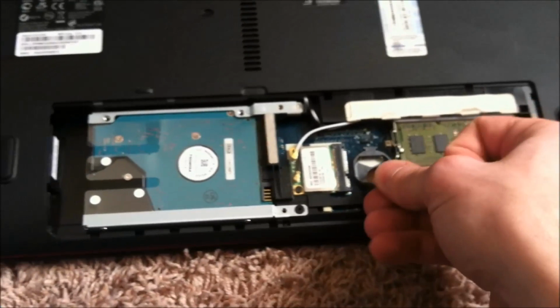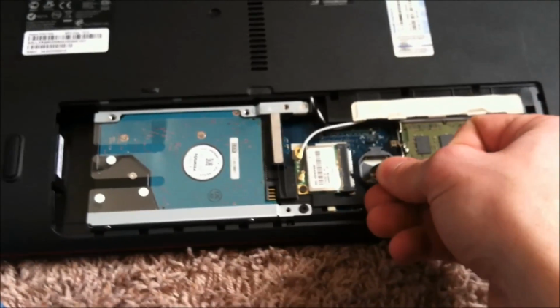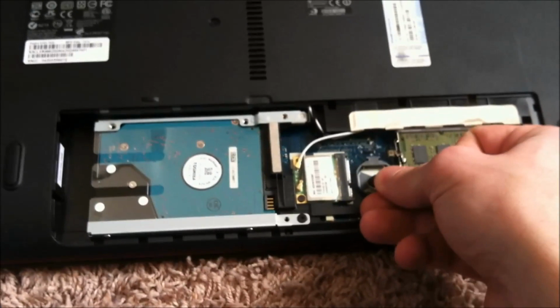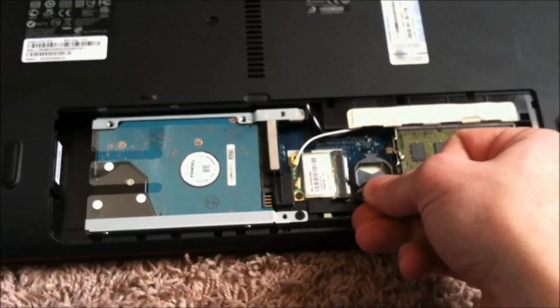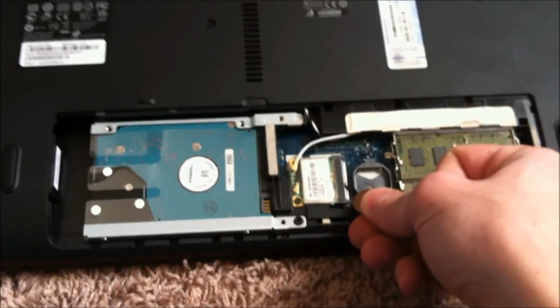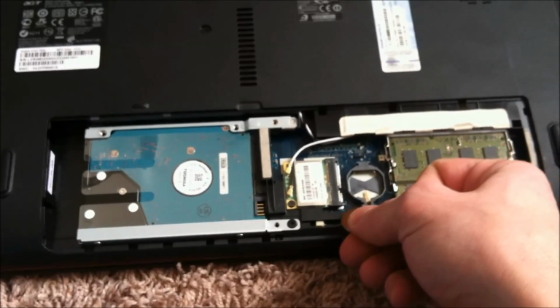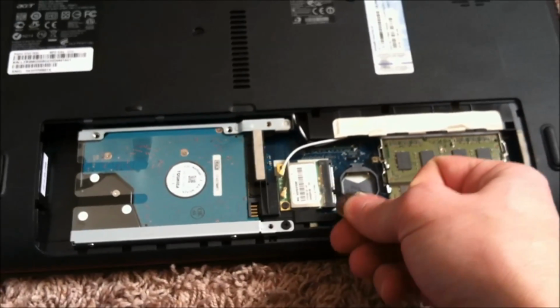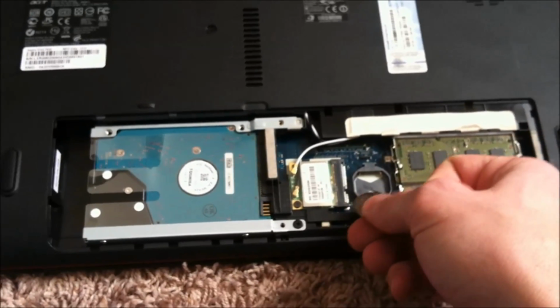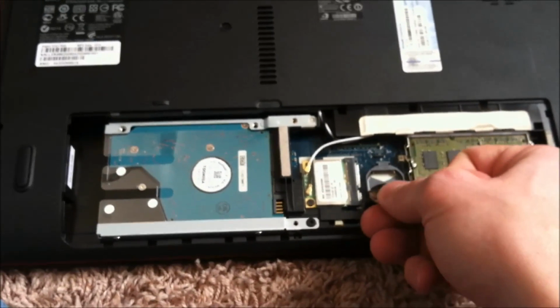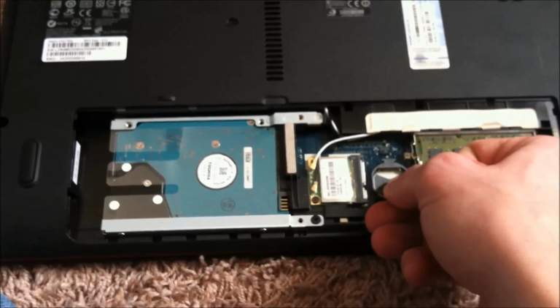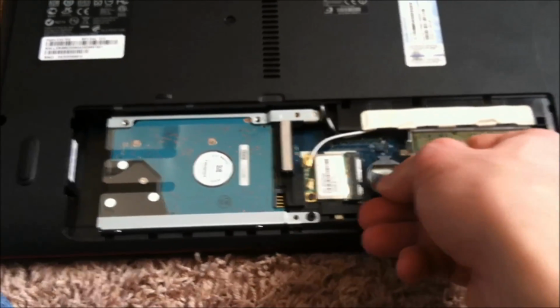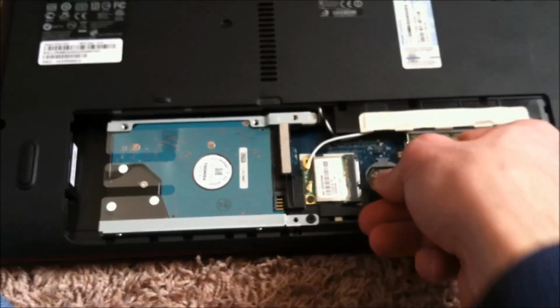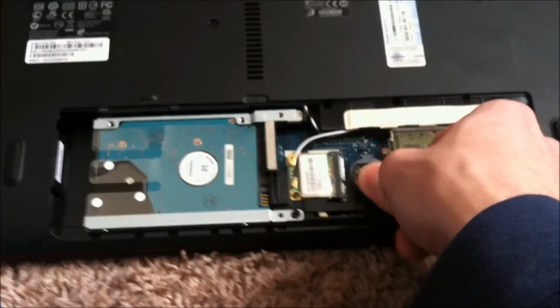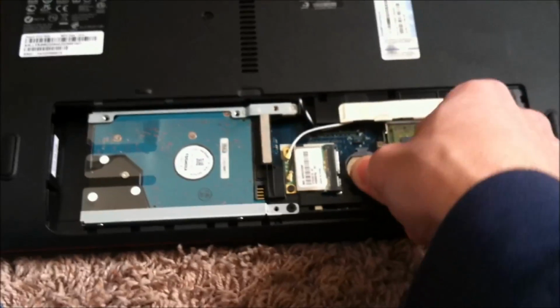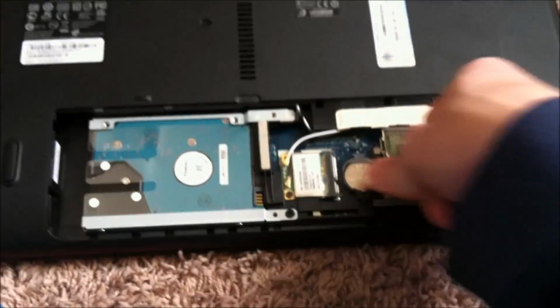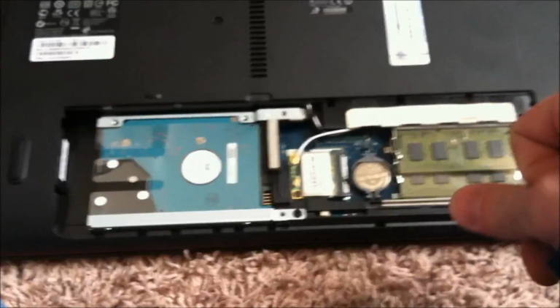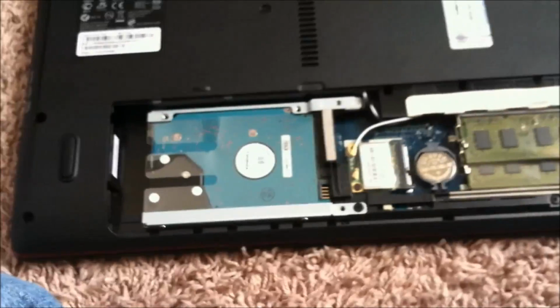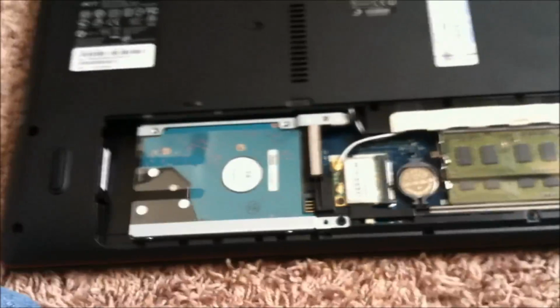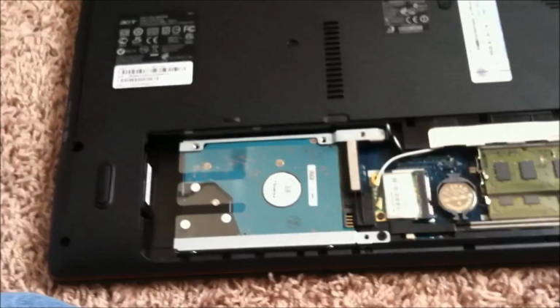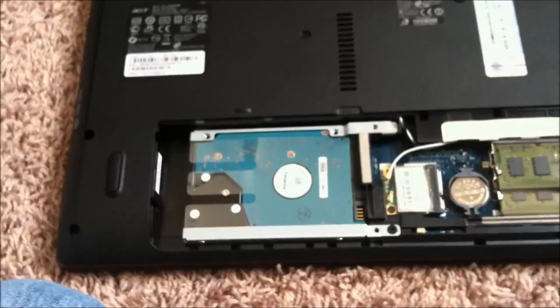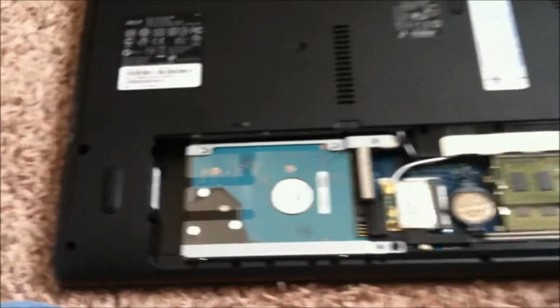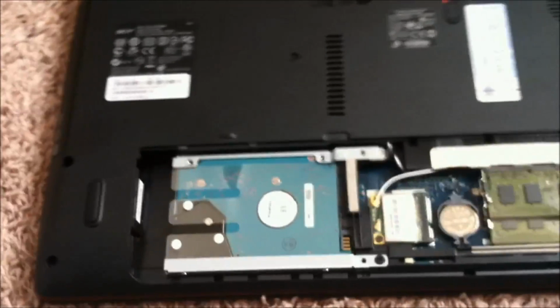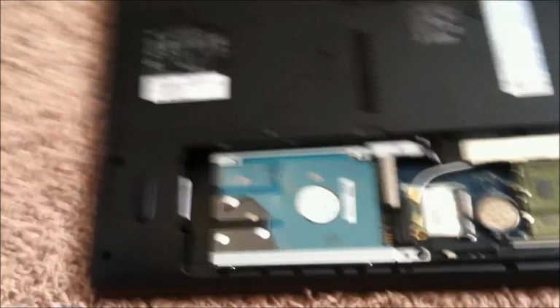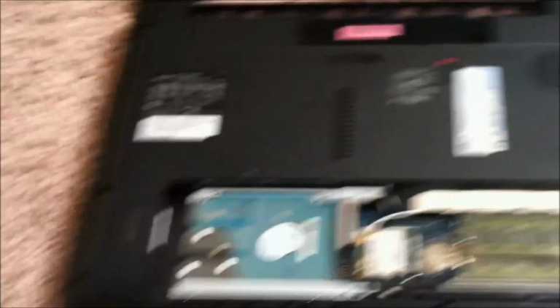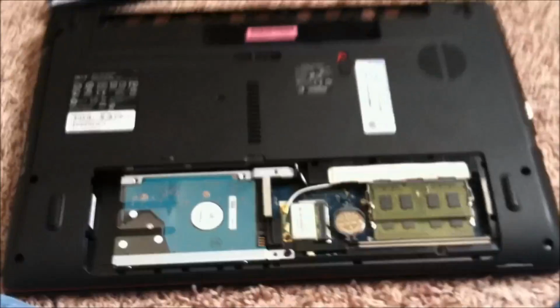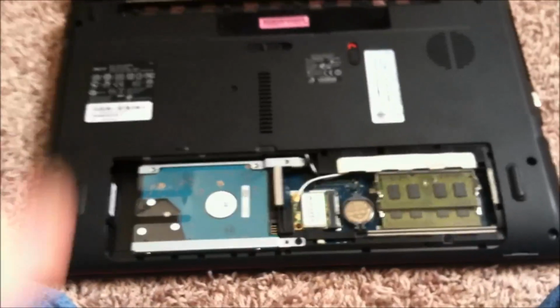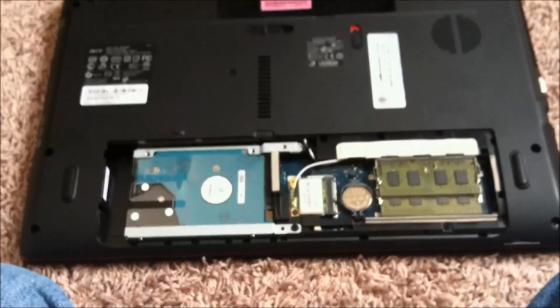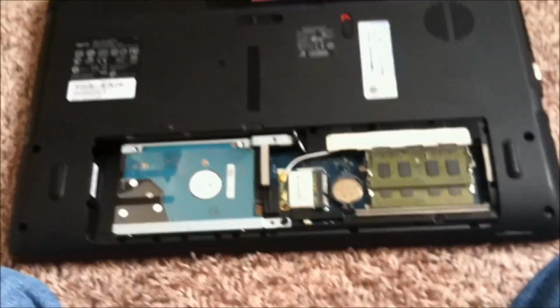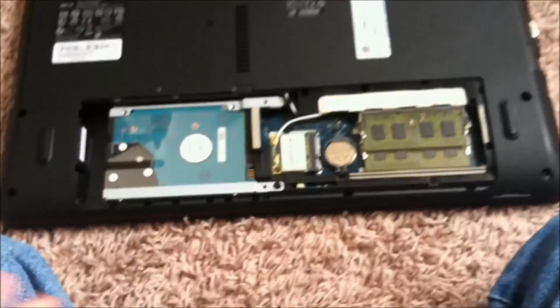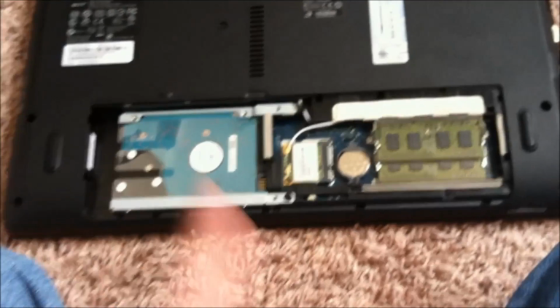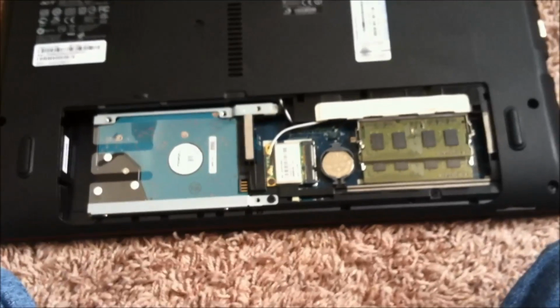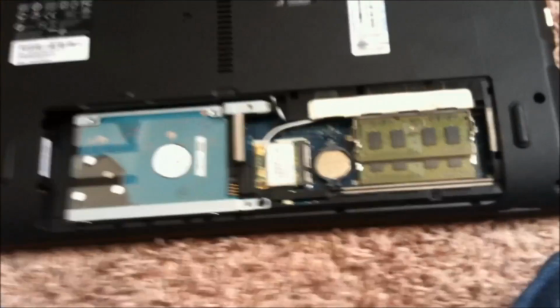Now we can stick it back in — it should have erased it. I'm going to put it back together and try it out.